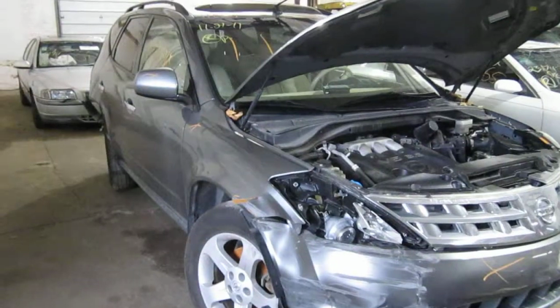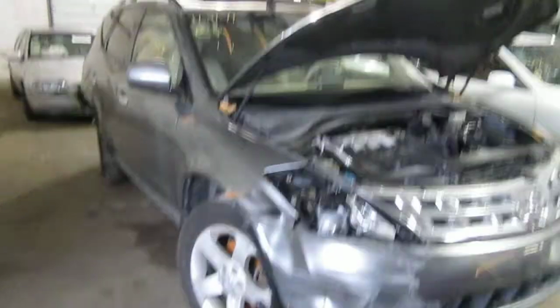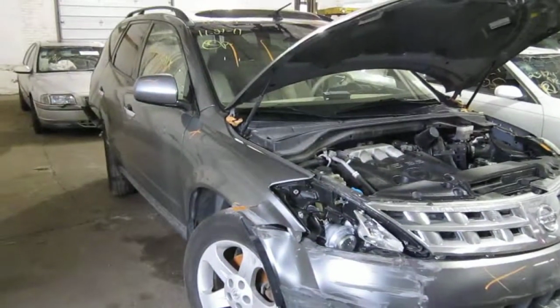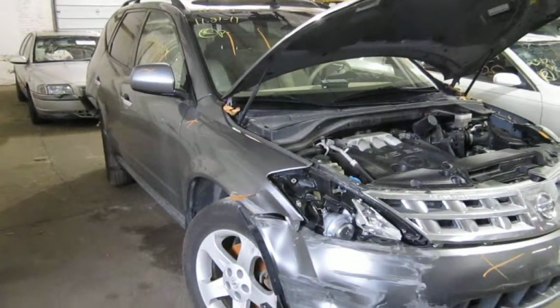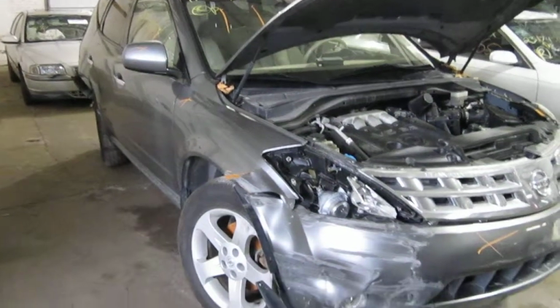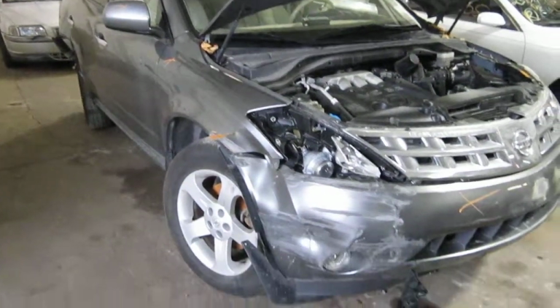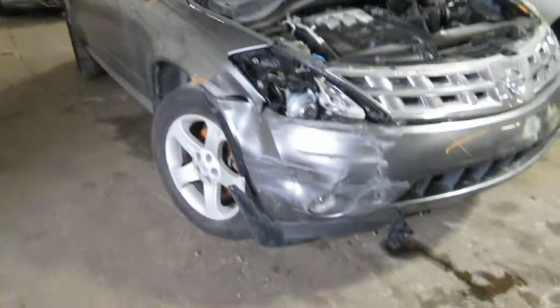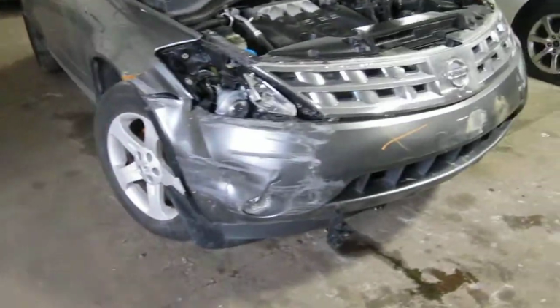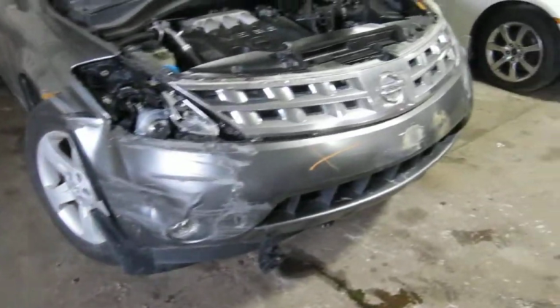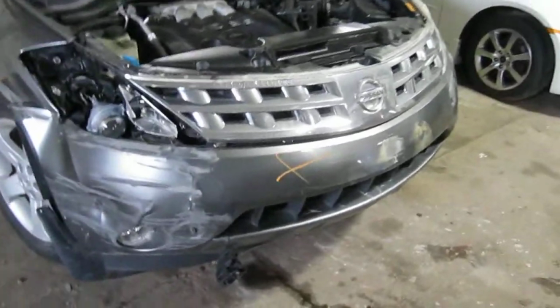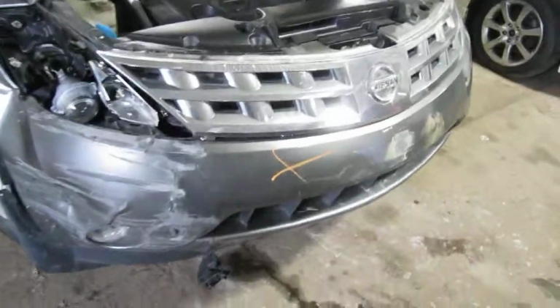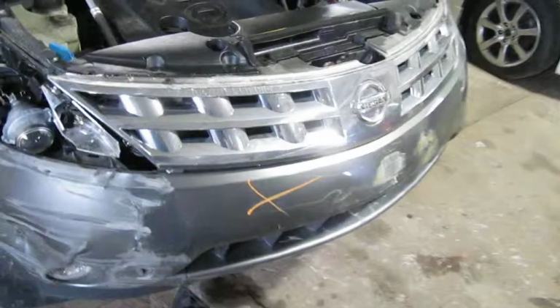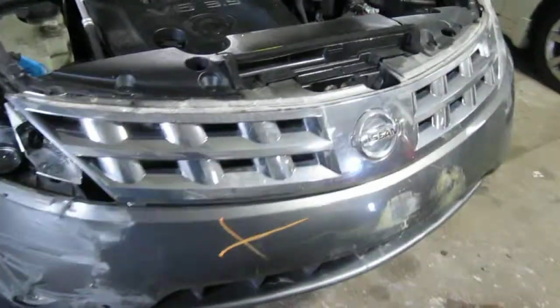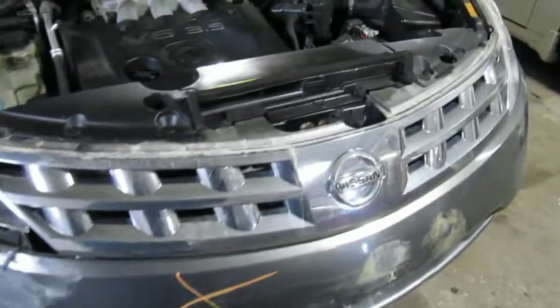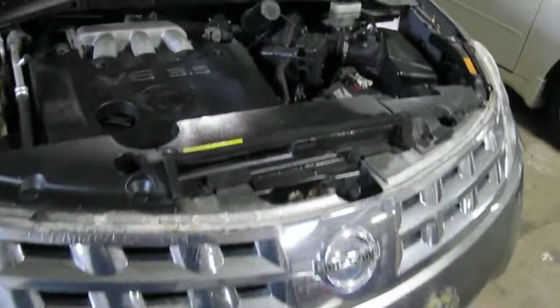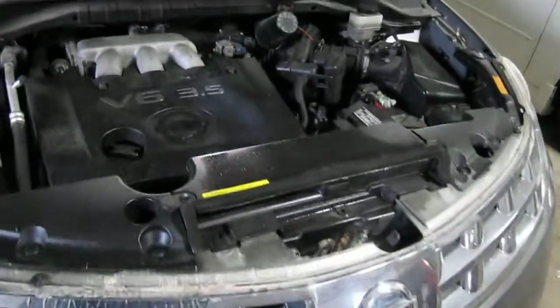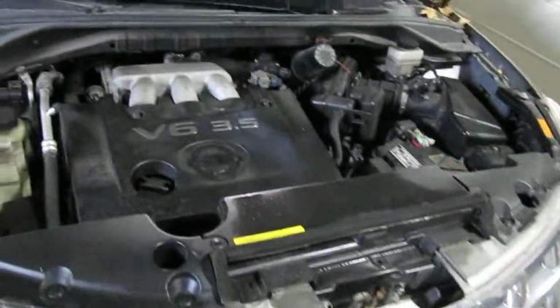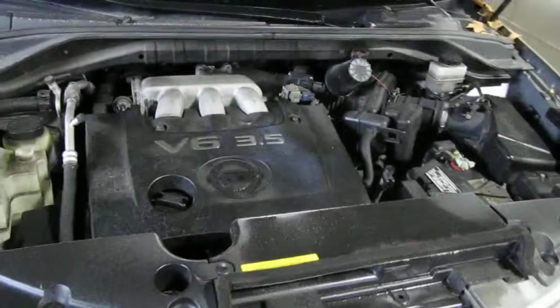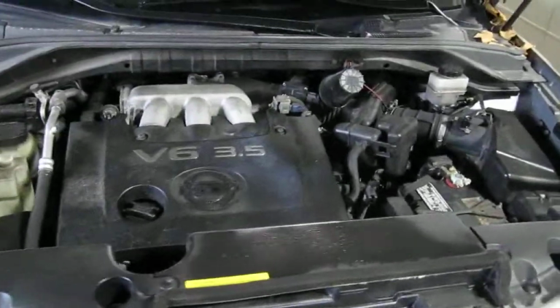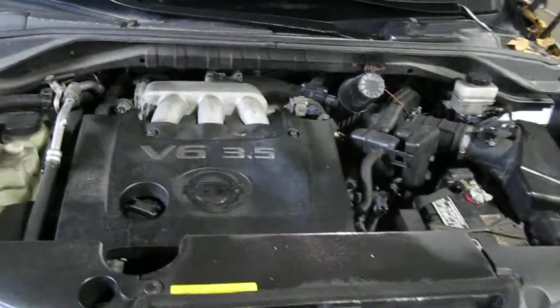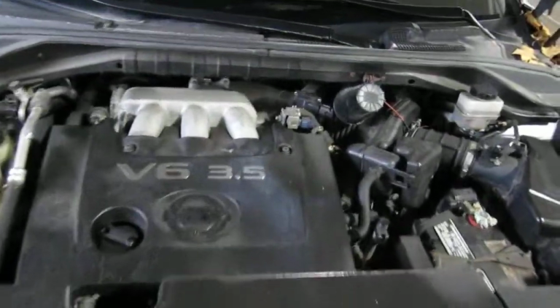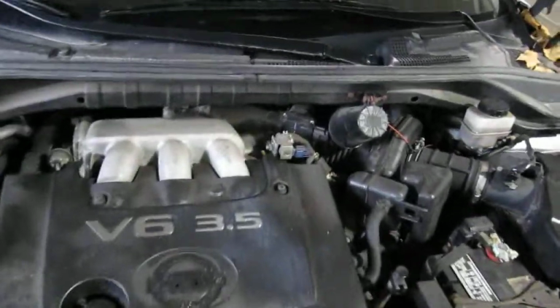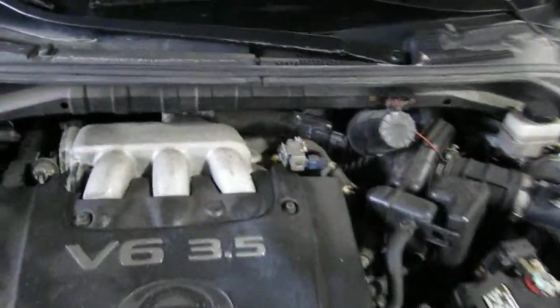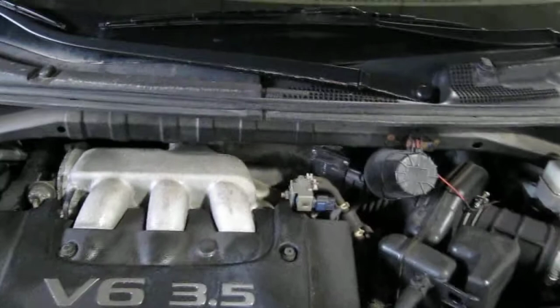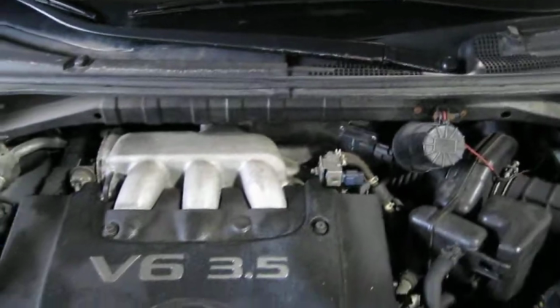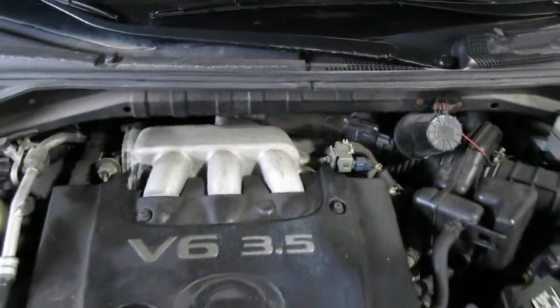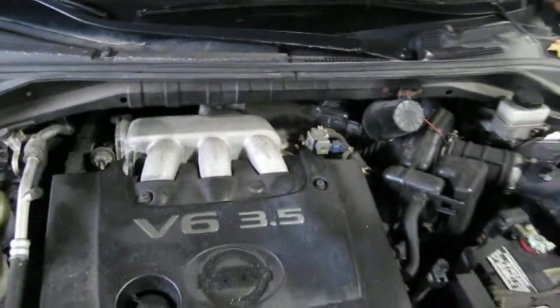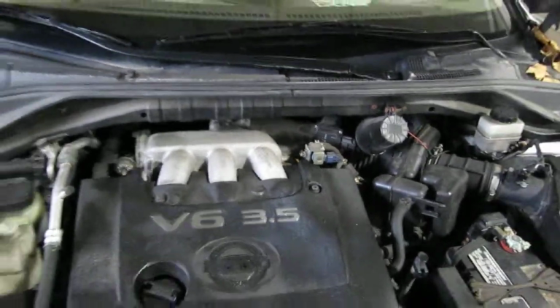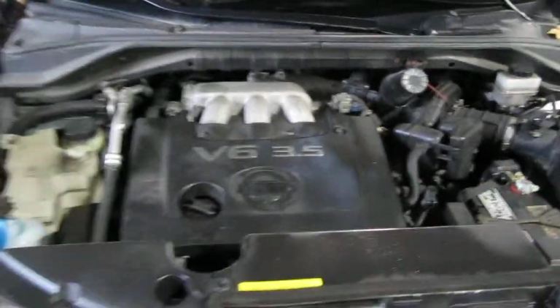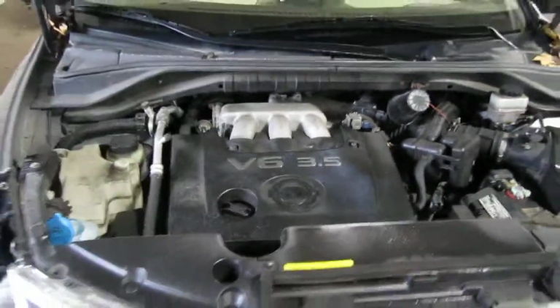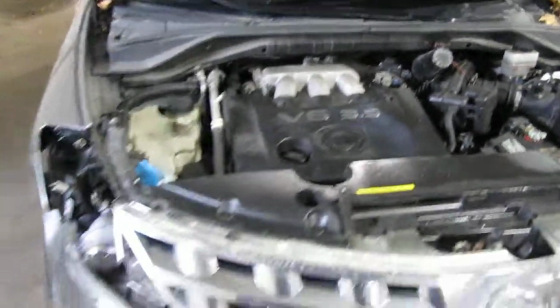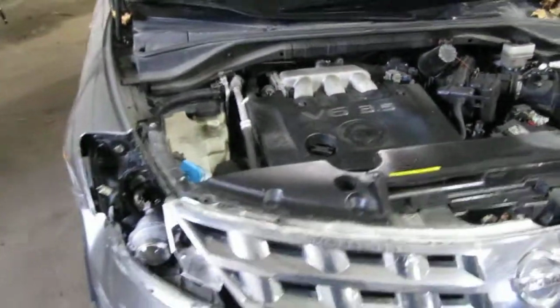Hello and welcome to Tom's Foreign Auto Parts video portion of our inventory. Here we have a 2005 Nissan Murano. This vehicle is a 3.5 liter California emissions engine.